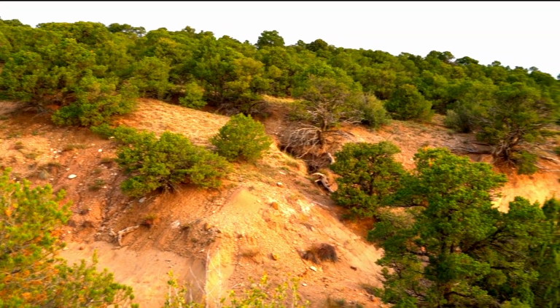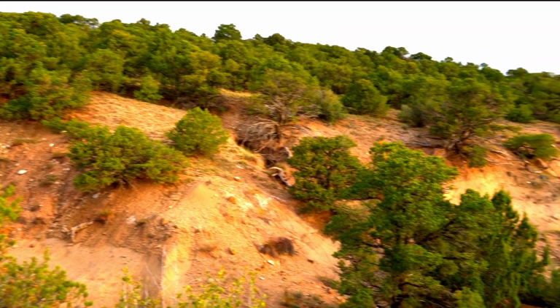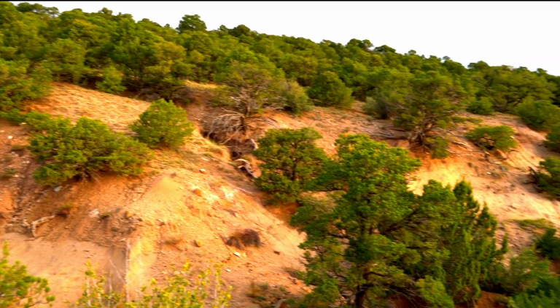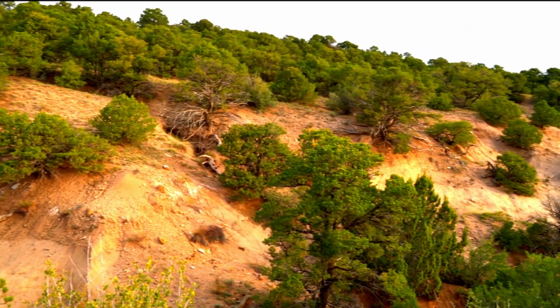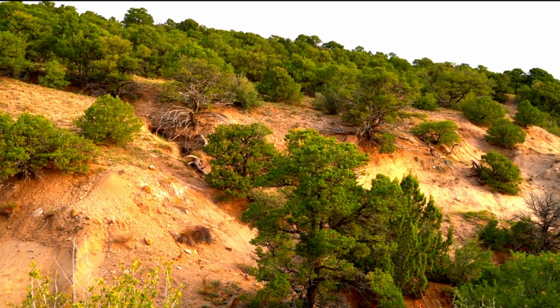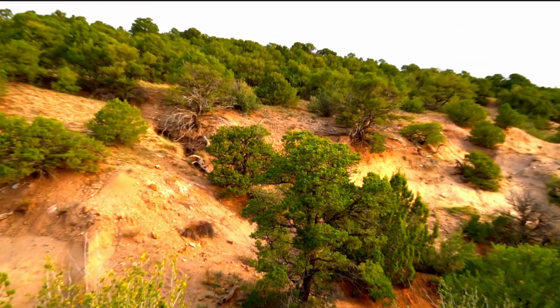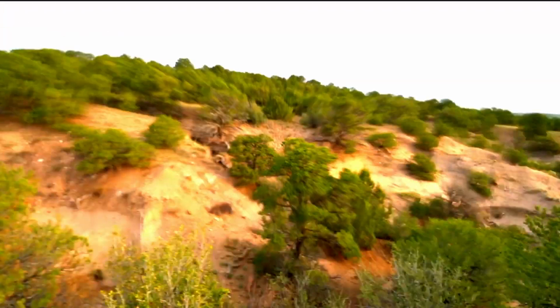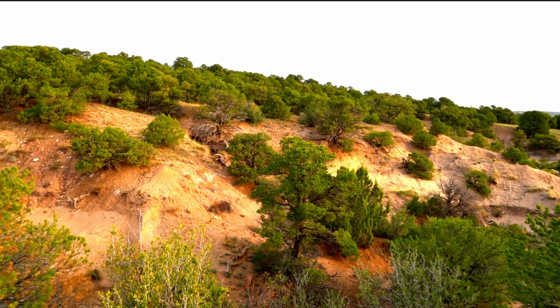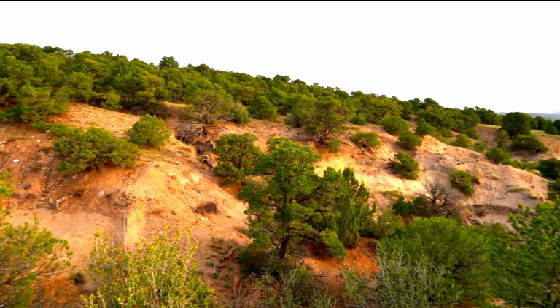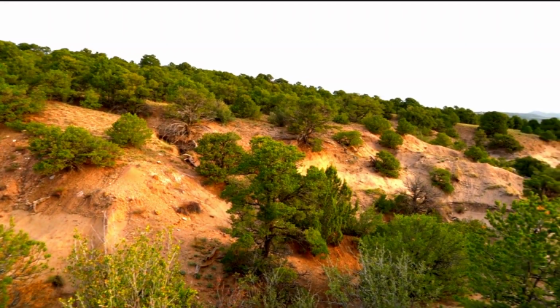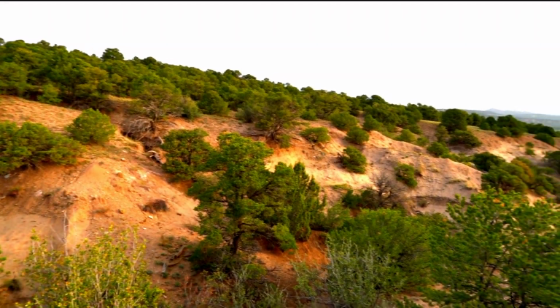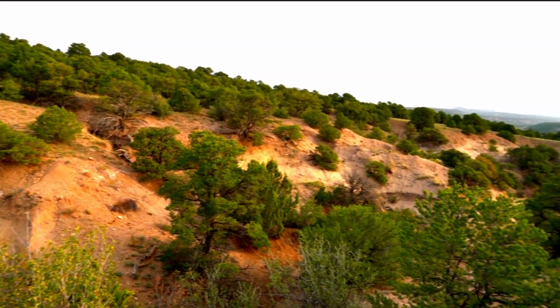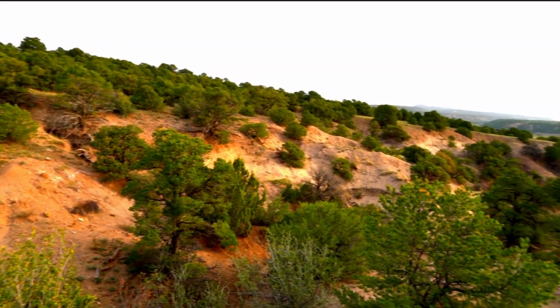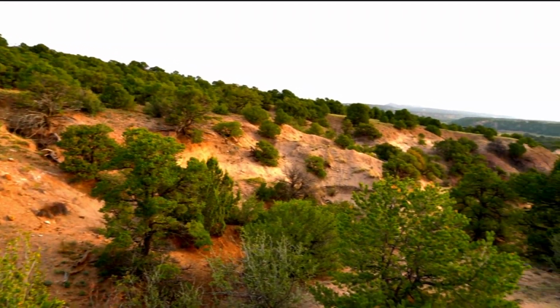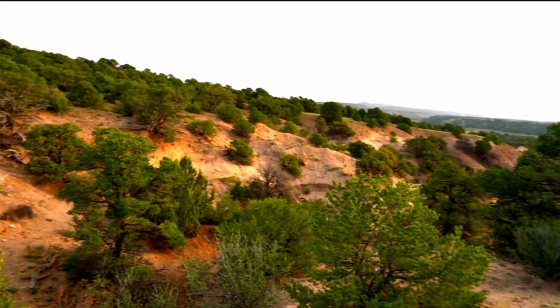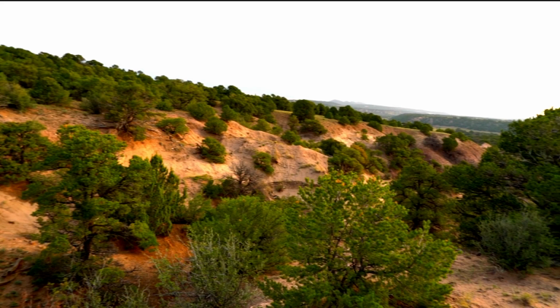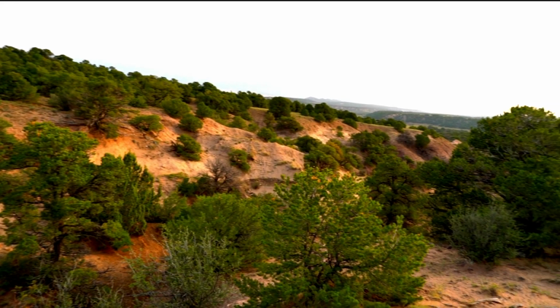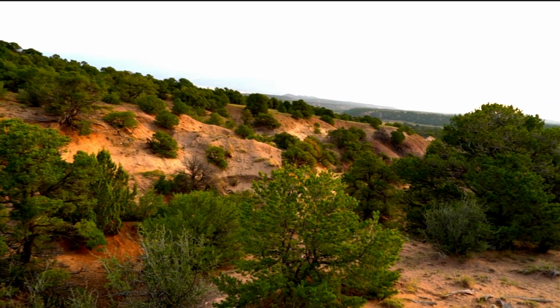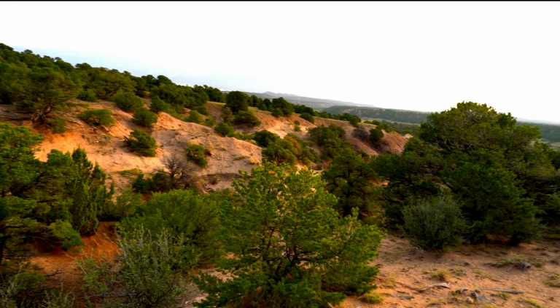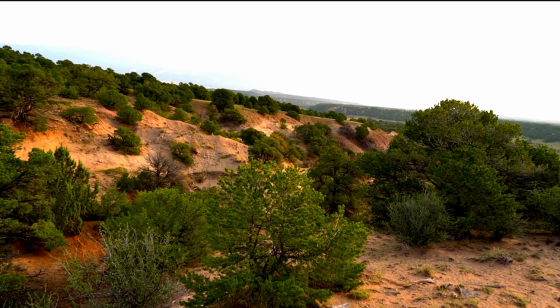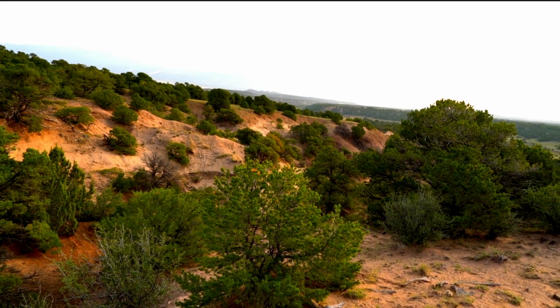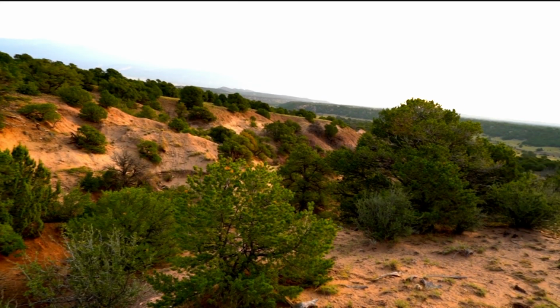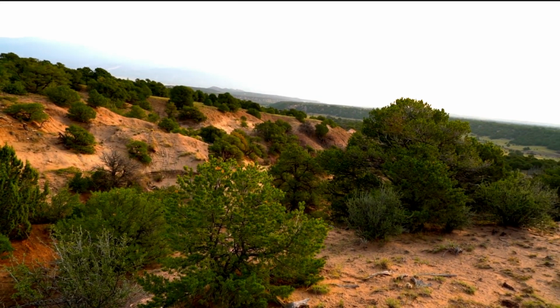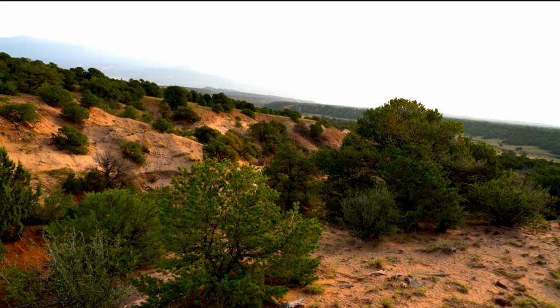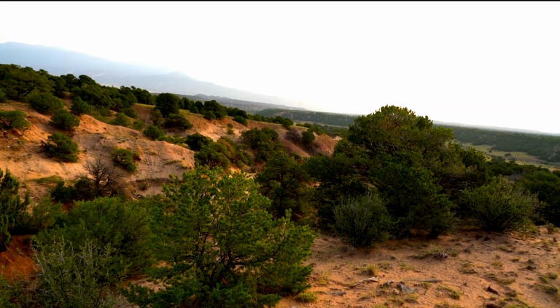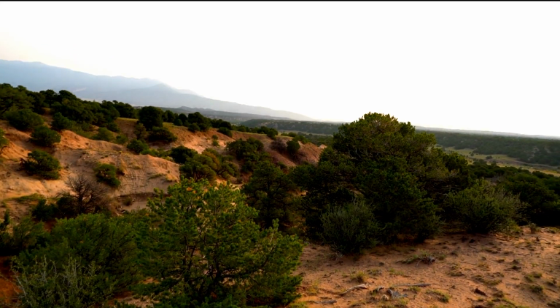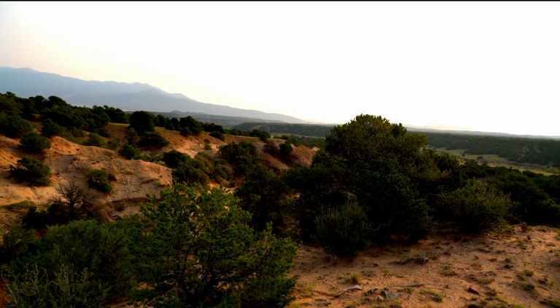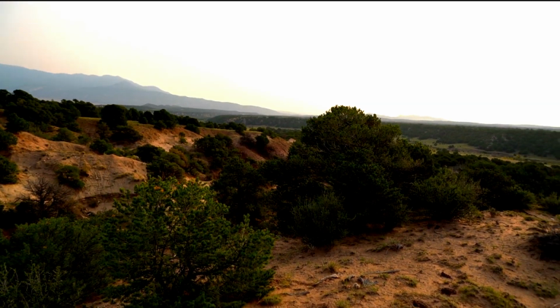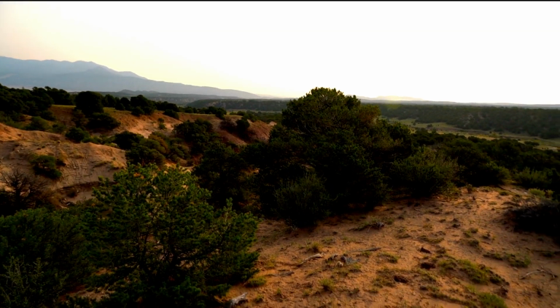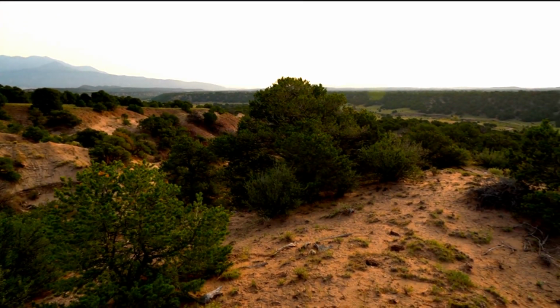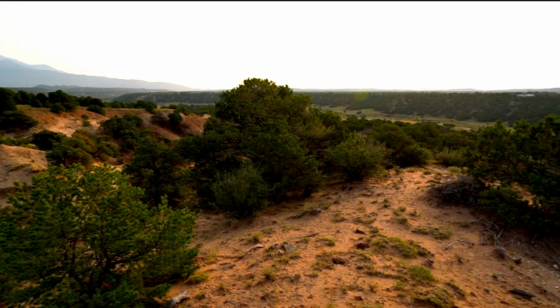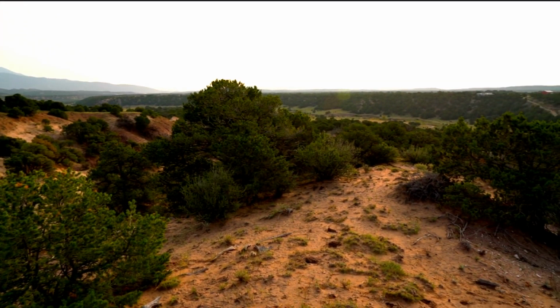You're looking at Greenhorn Mountain. This is Greenhorn Mountain in the San Isabel National Forest. It's a hazy day — when it's clear, the view of Greenhorn Mountain is amazing.